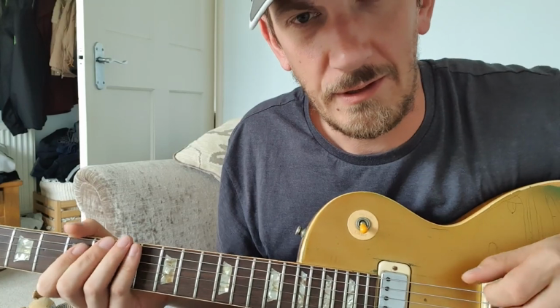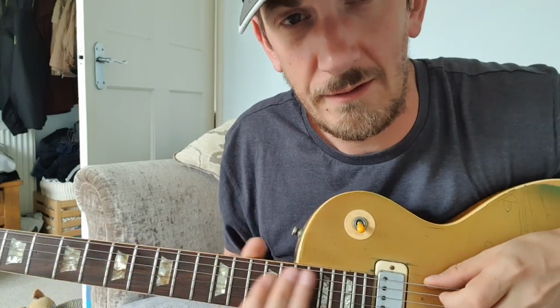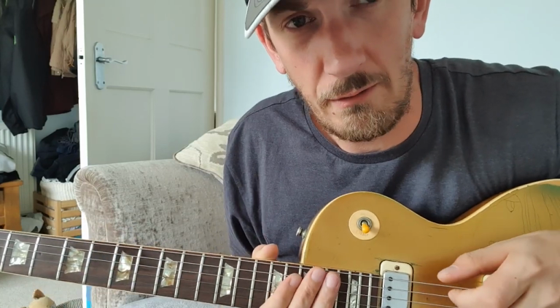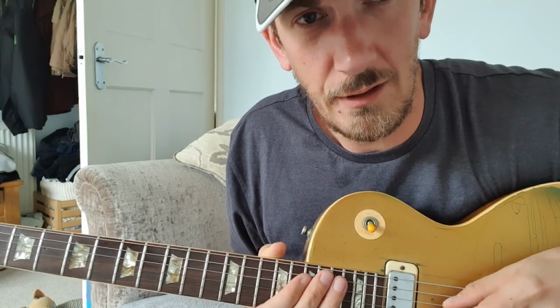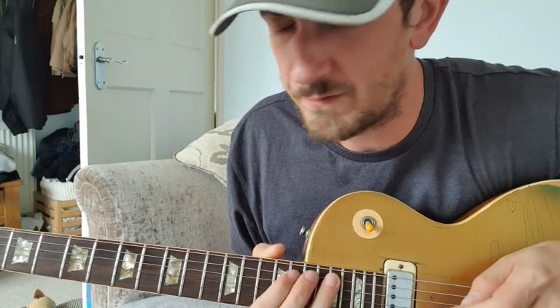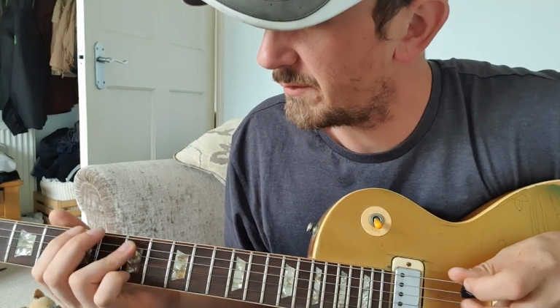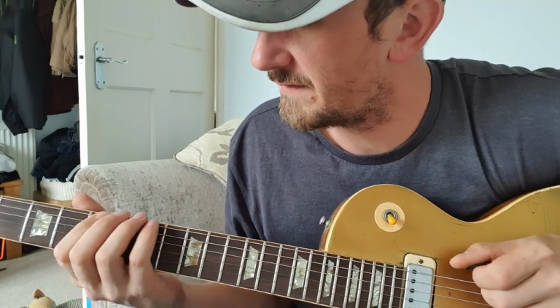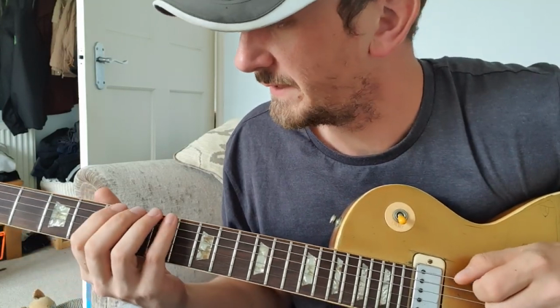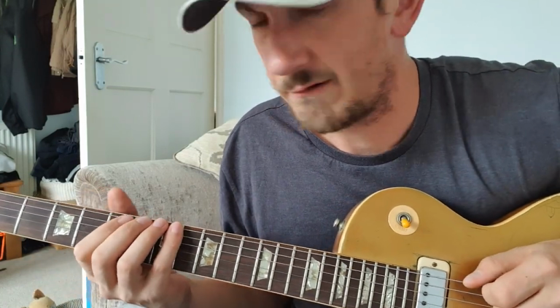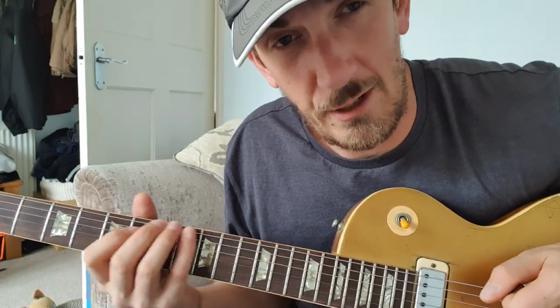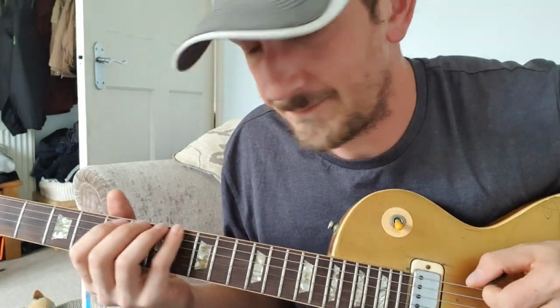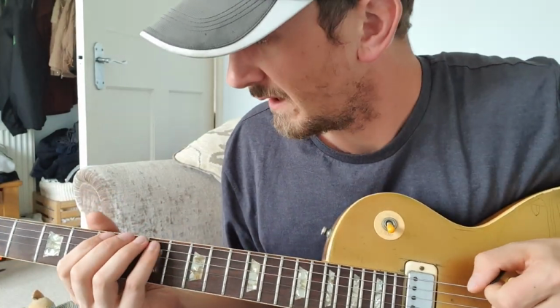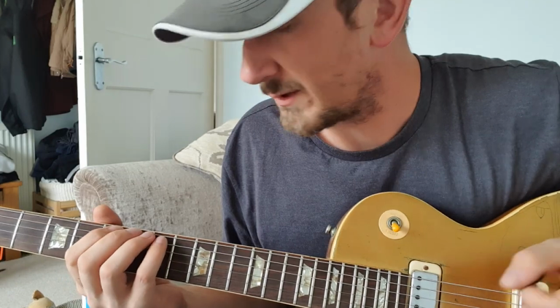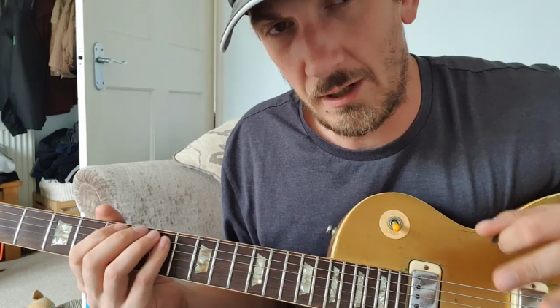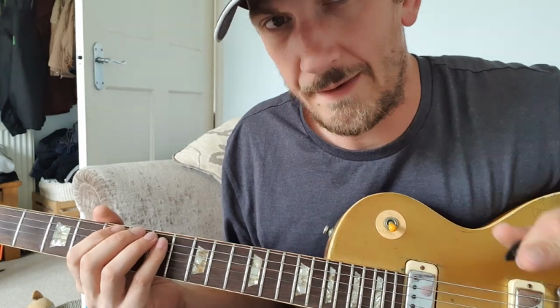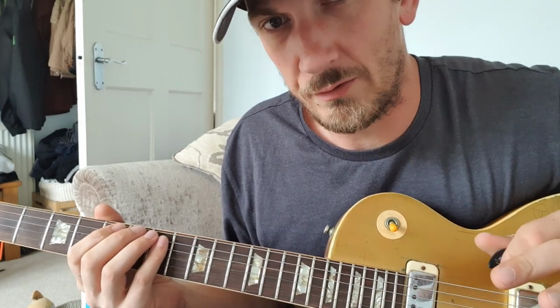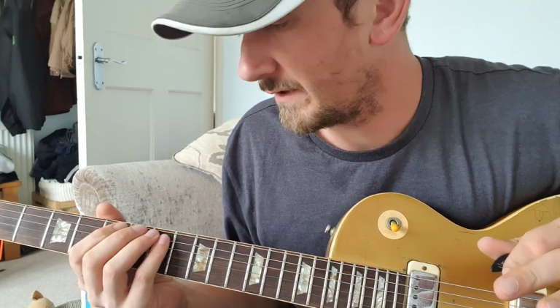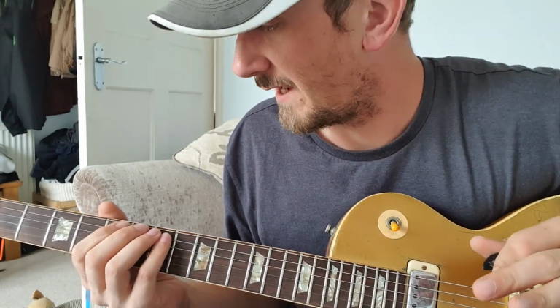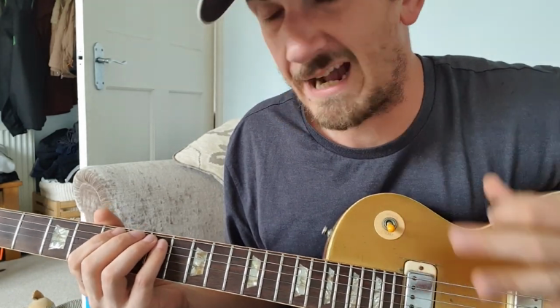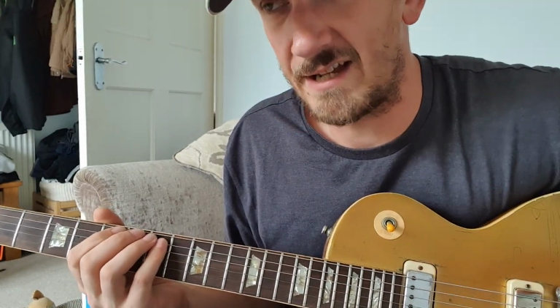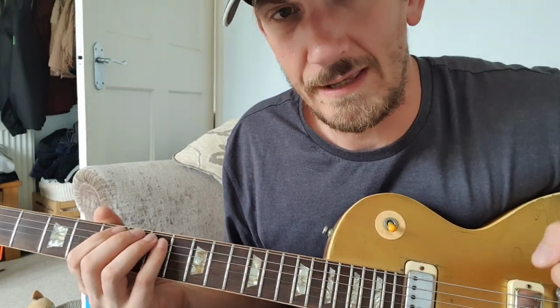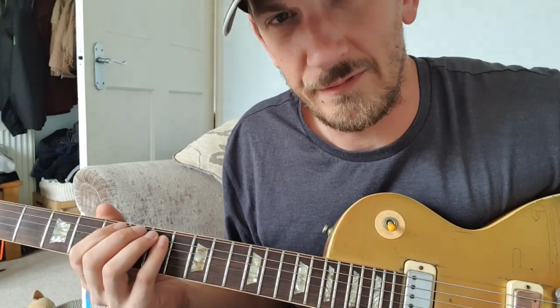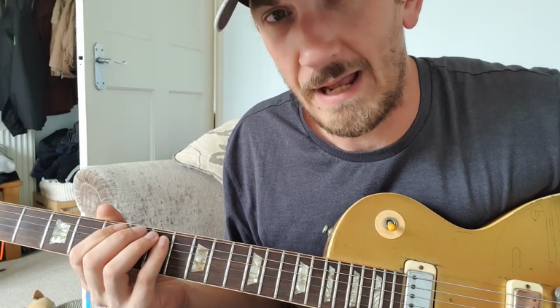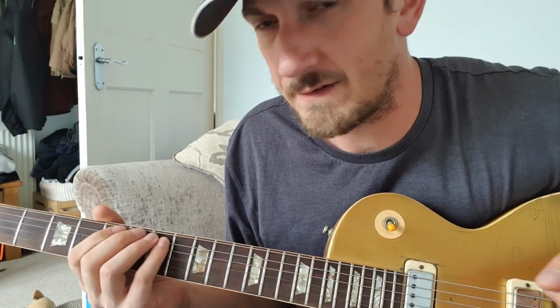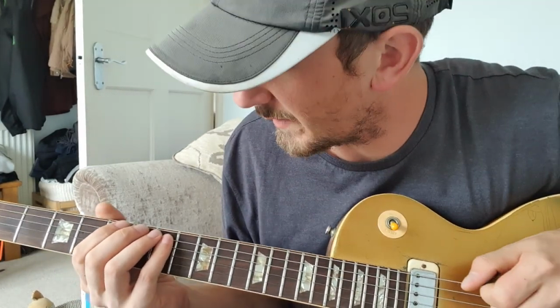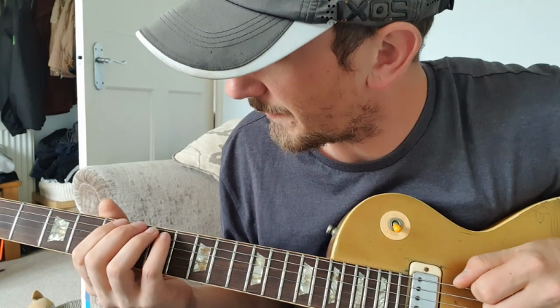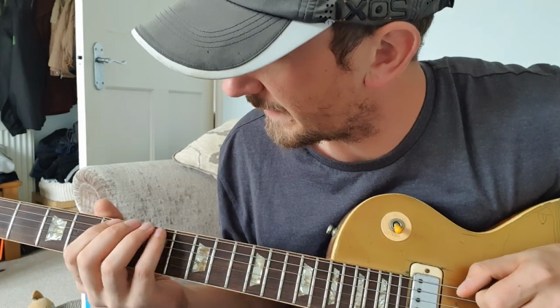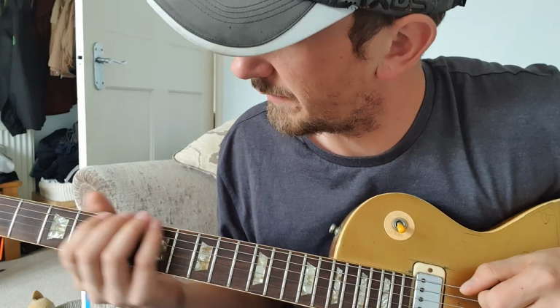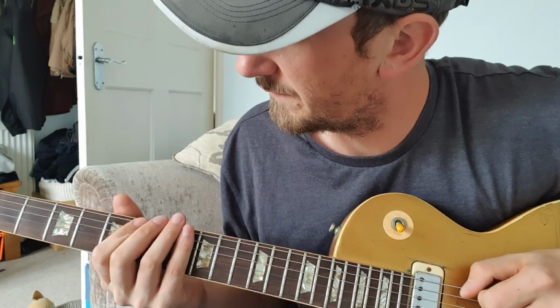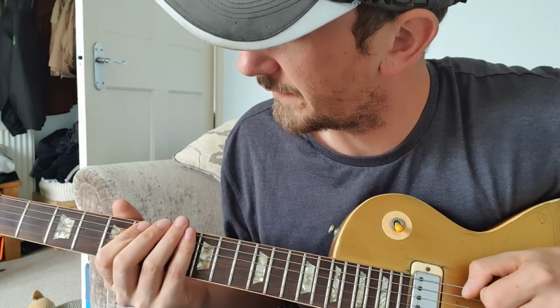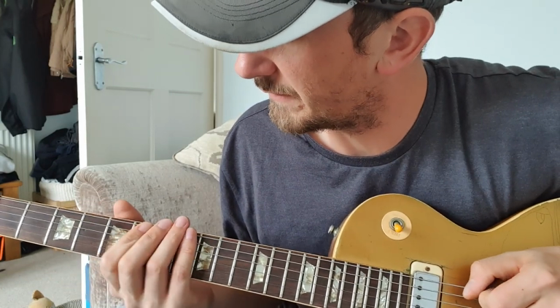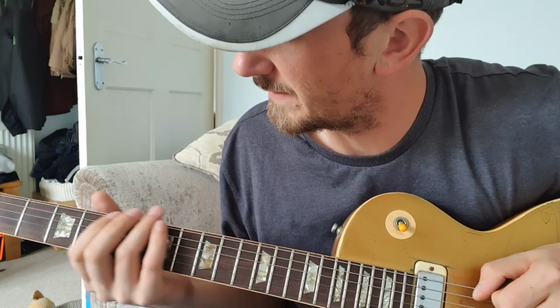Let's do a quick riff tutorial video of Truth Is No Words. Crack straight on with it. So I'll do it slow like the other ones and I'll try and accentuate the rhythms and accents a little bit more. Let's go on the intro bit then.